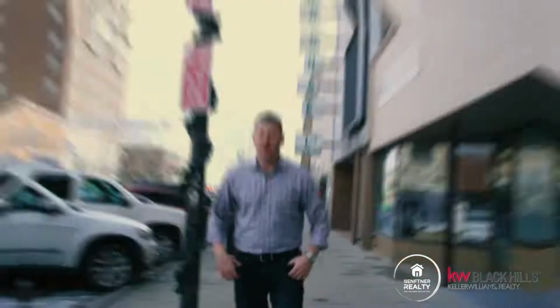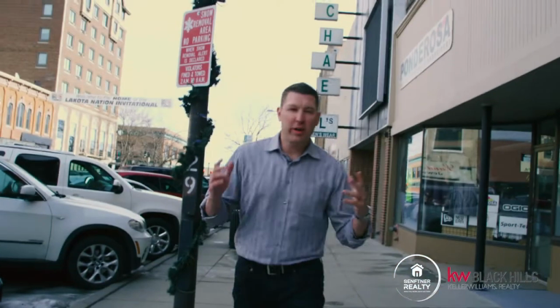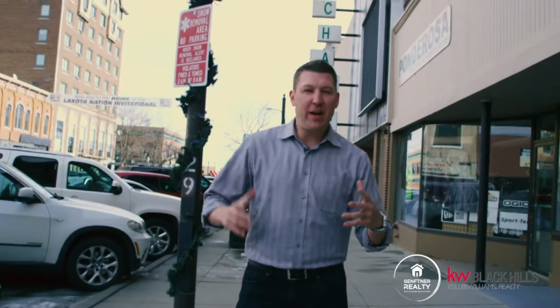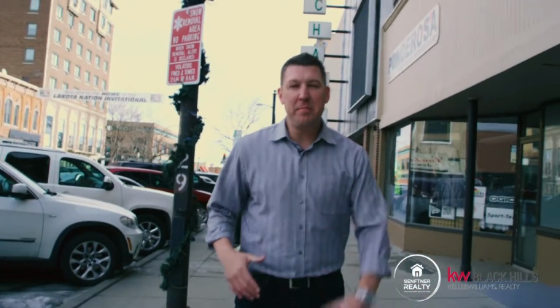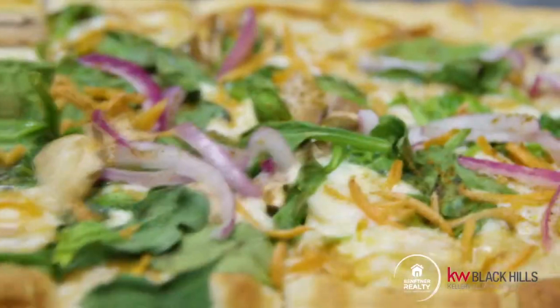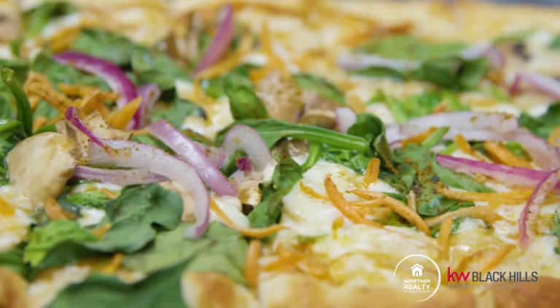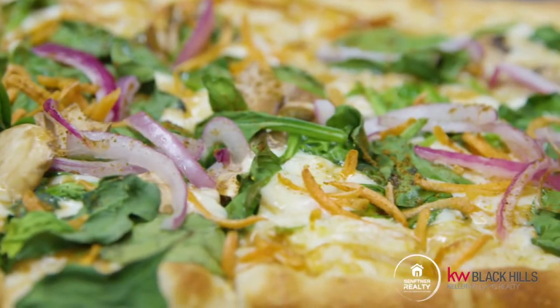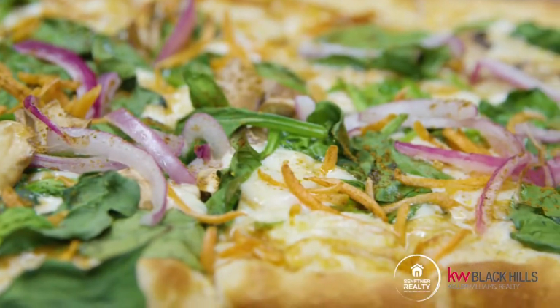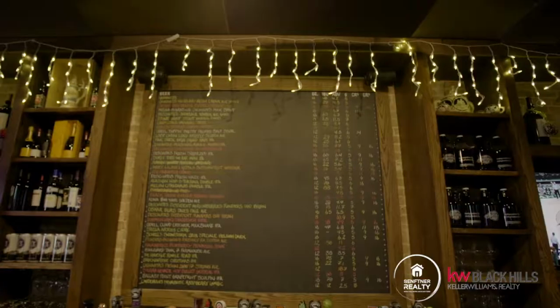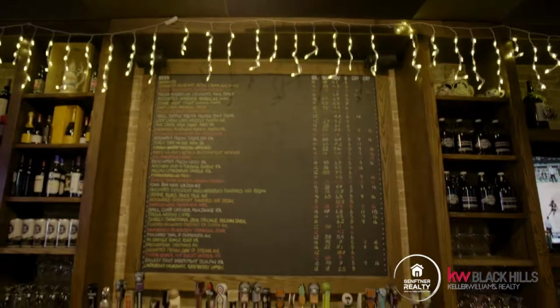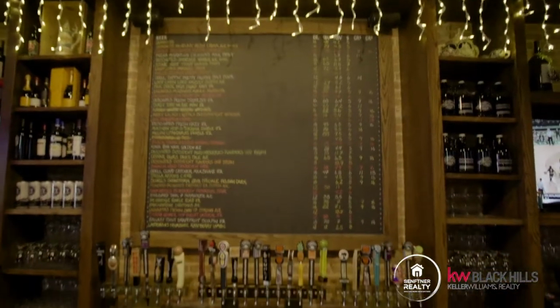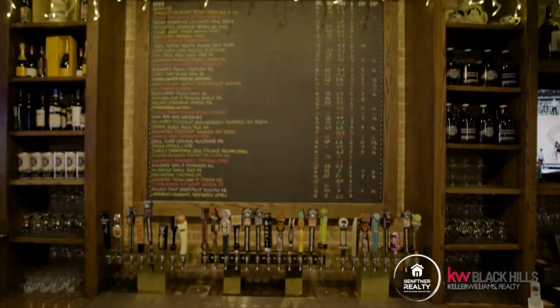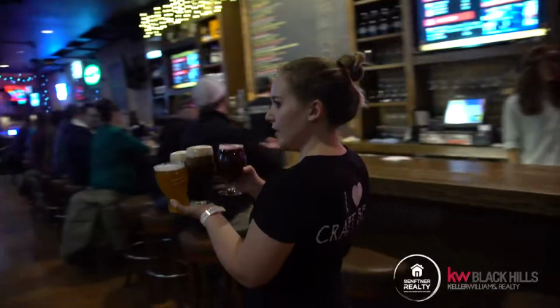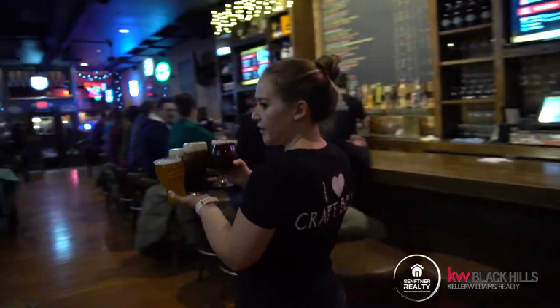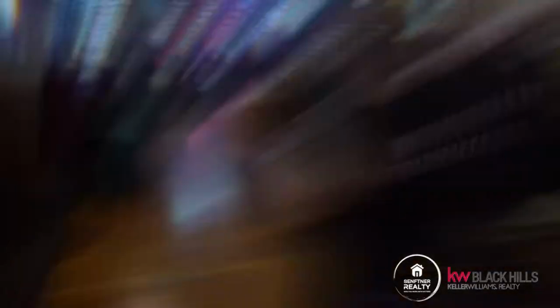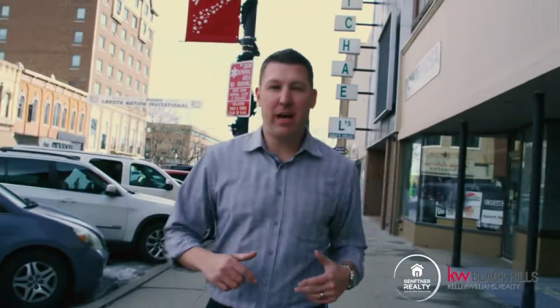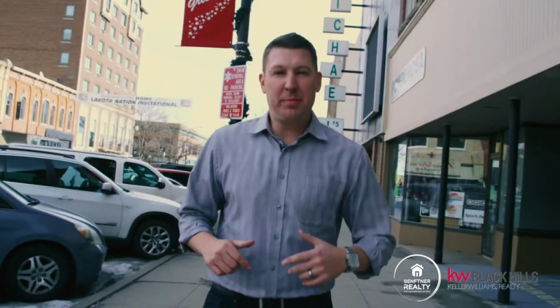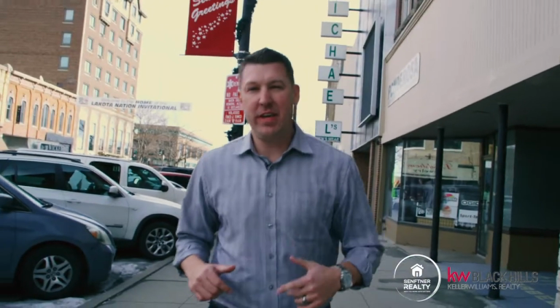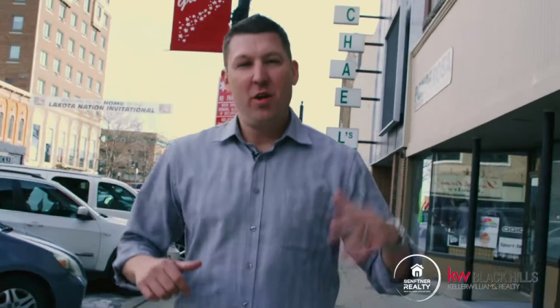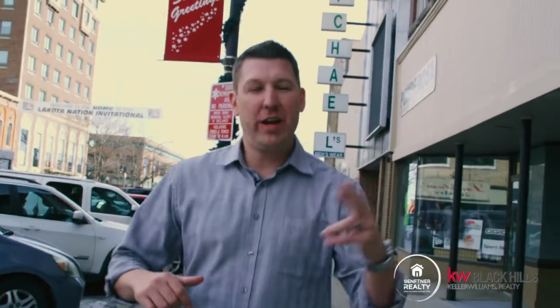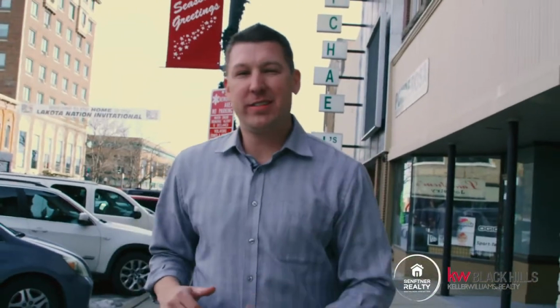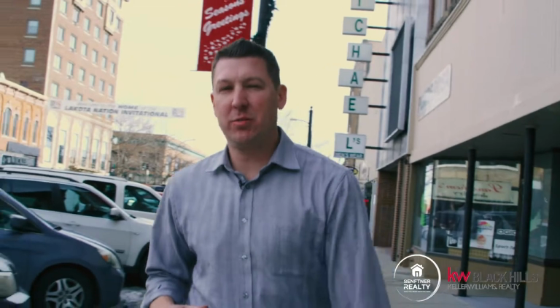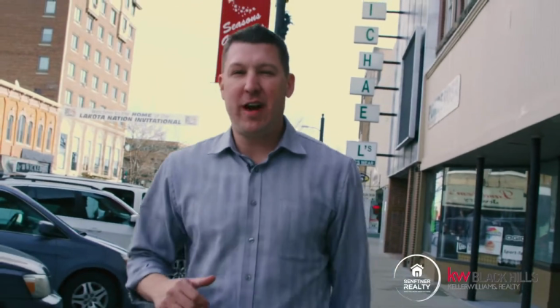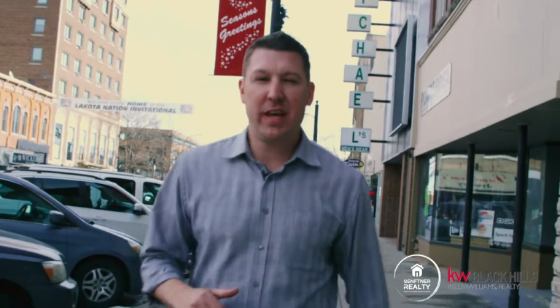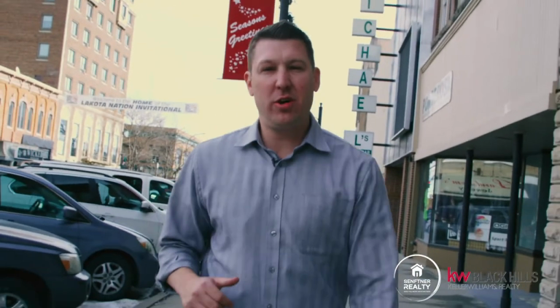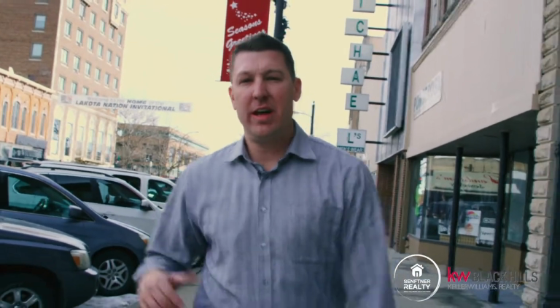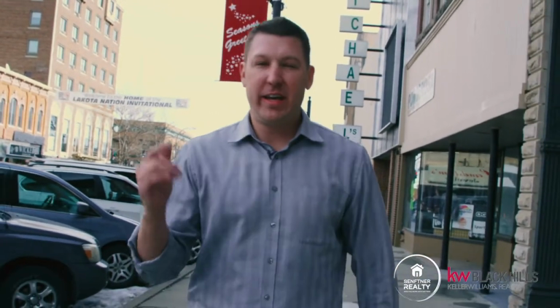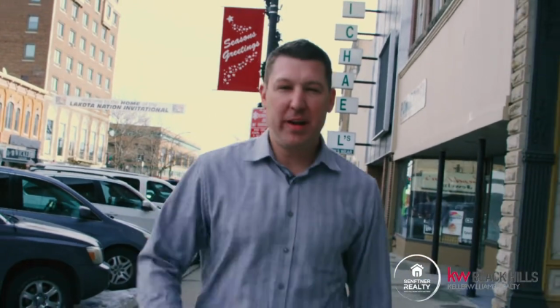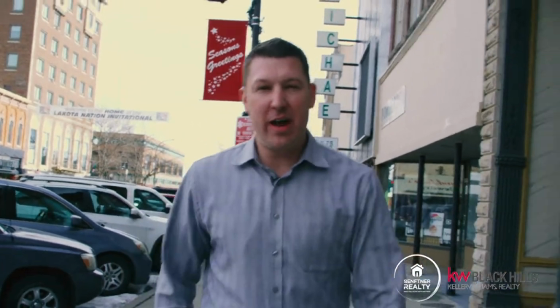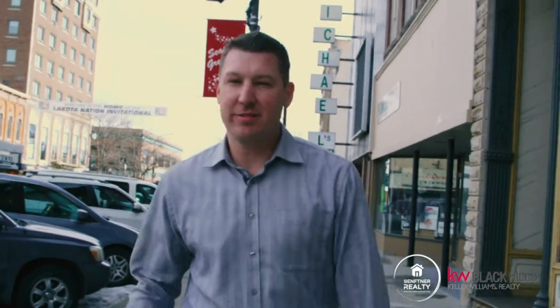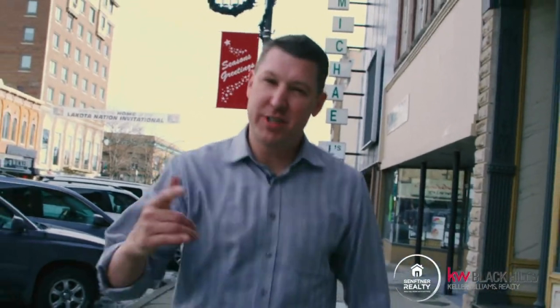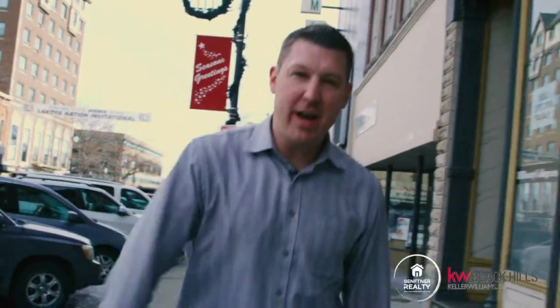Where can you find an amazing variety of pizzas and 40 beers on tap? In downtown Rapid City. We're here on 625 St. Joe at the Independent Ale House. Let's check it out.